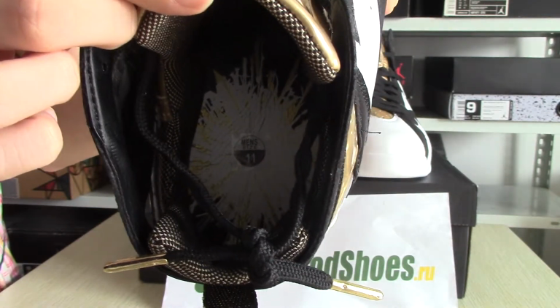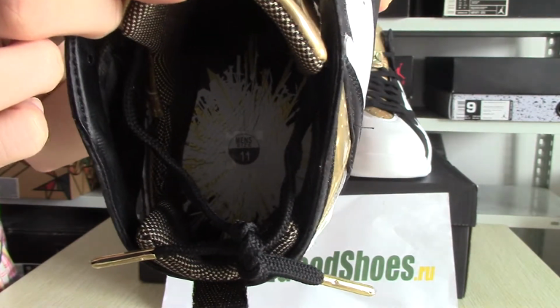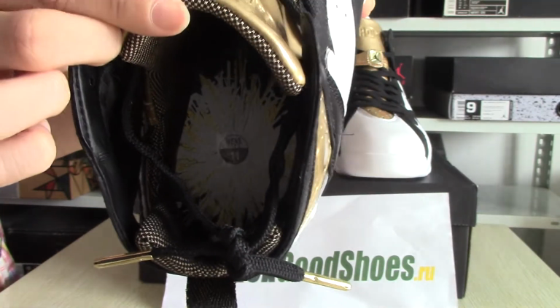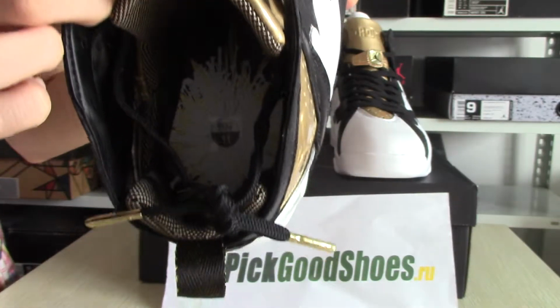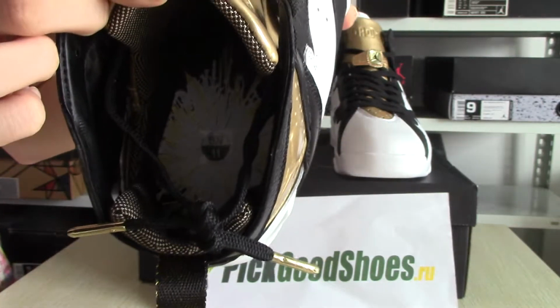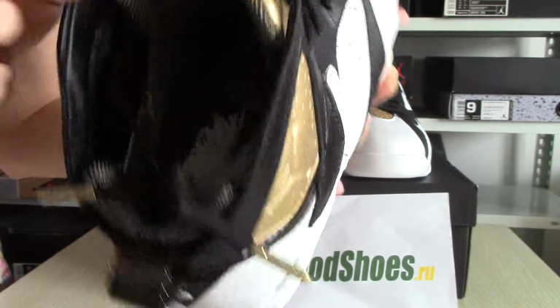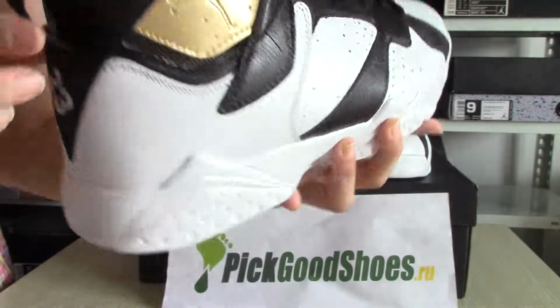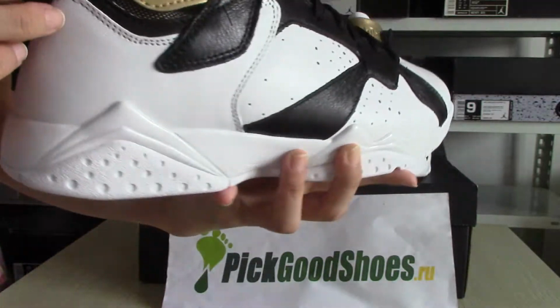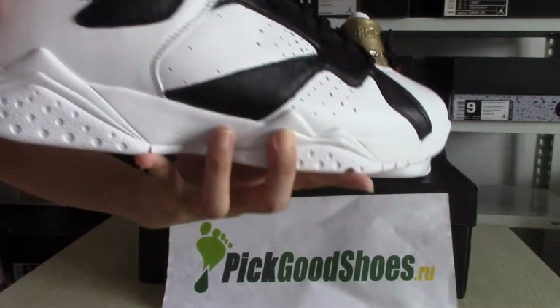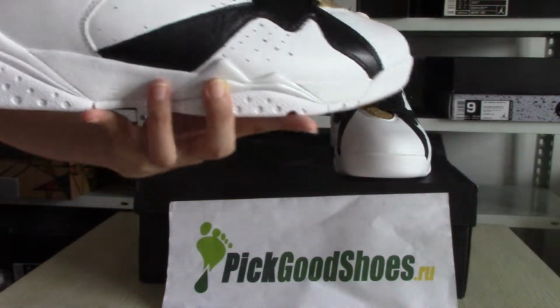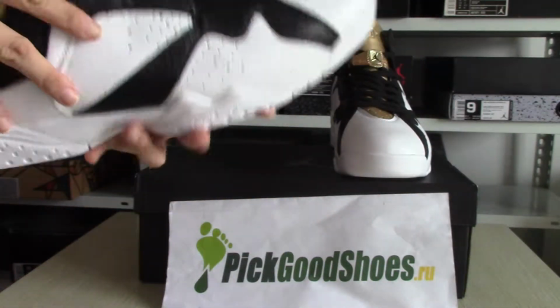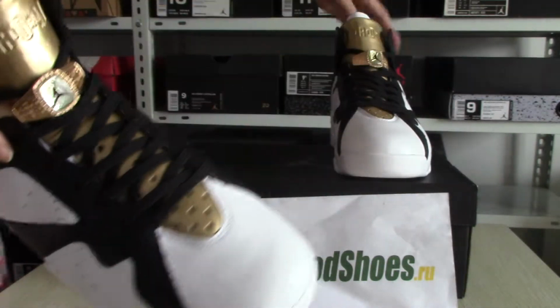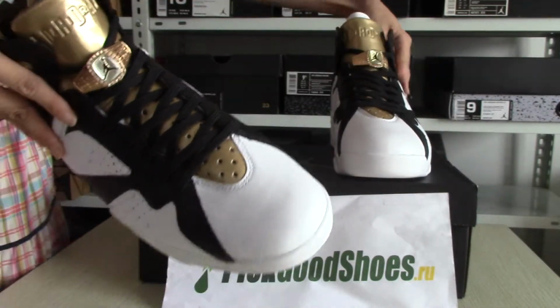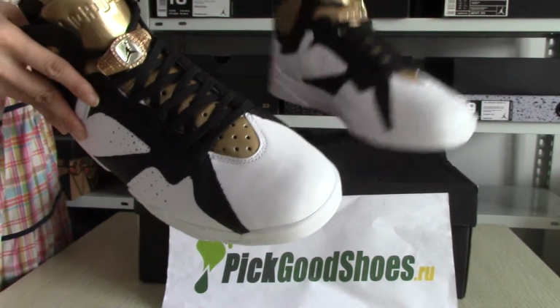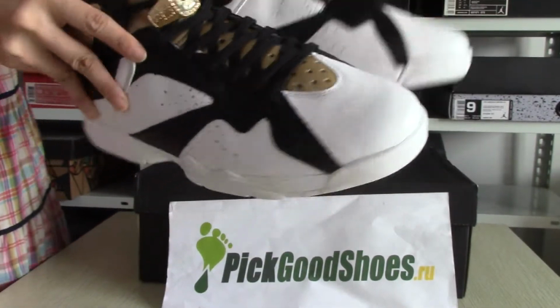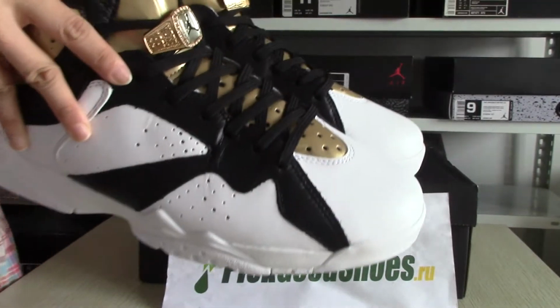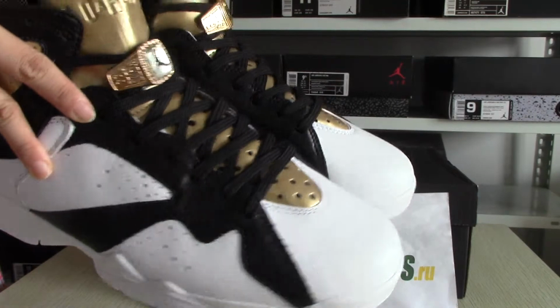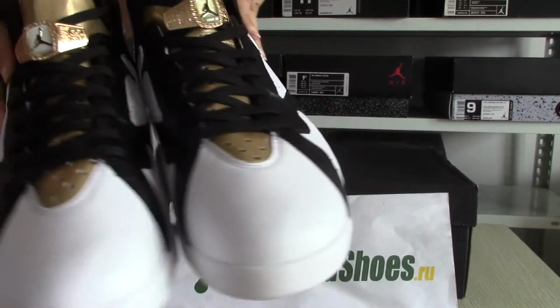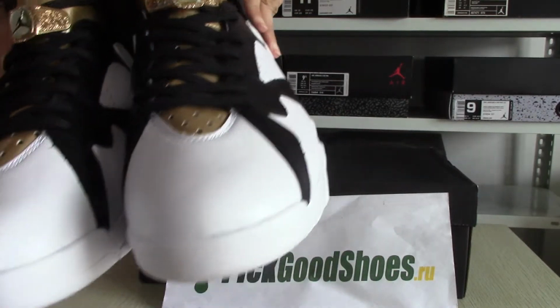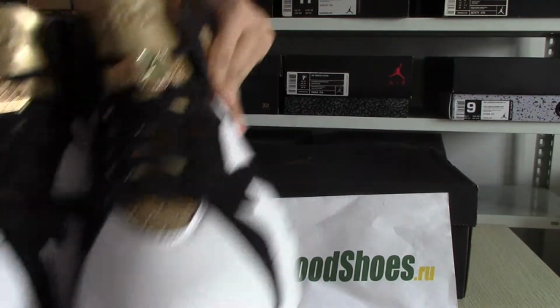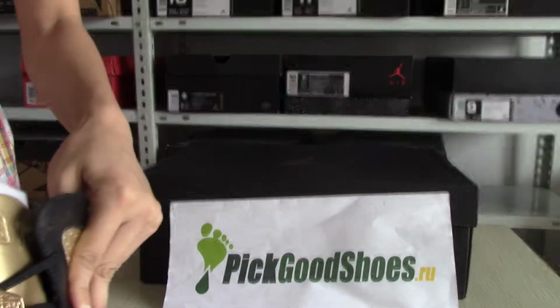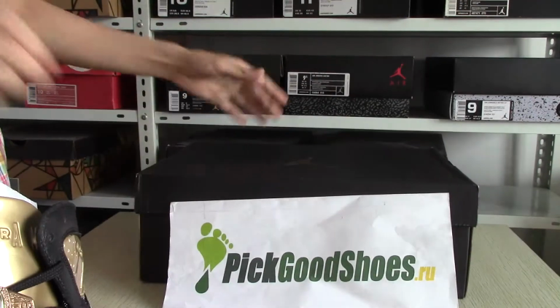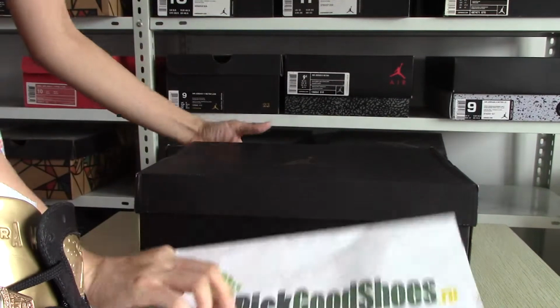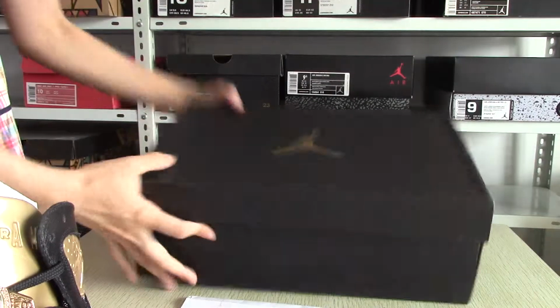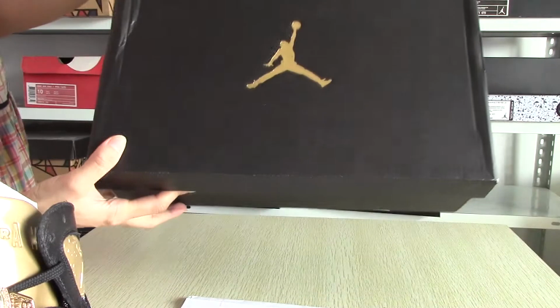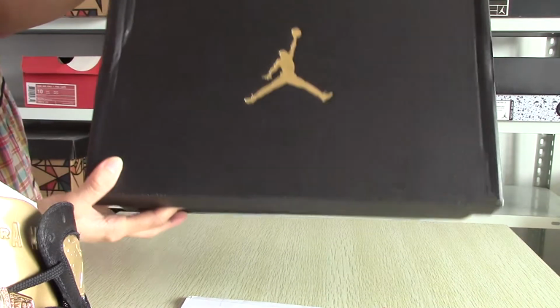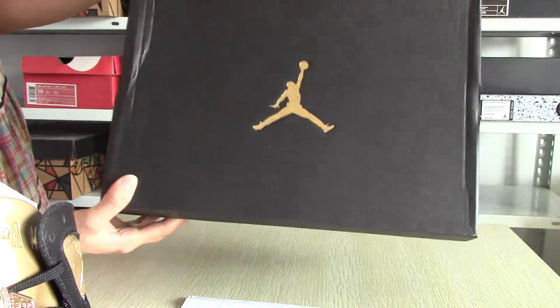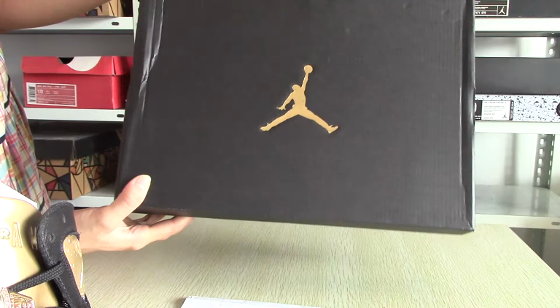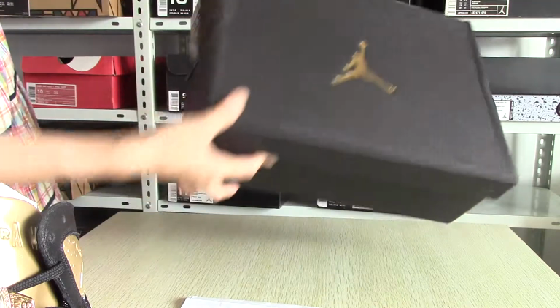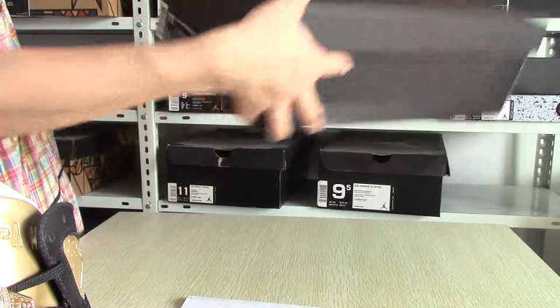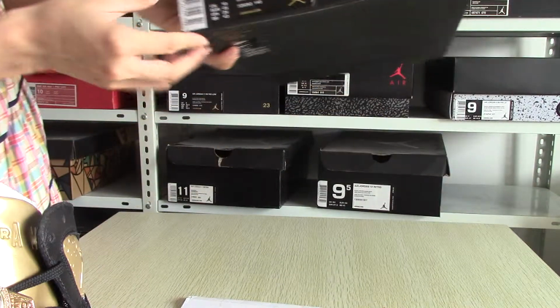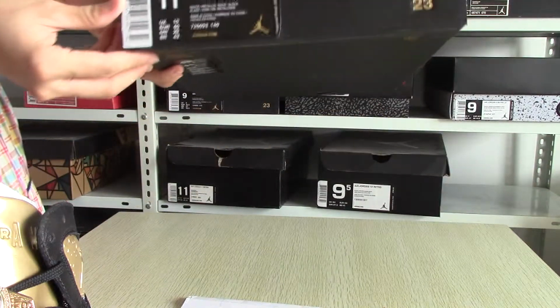It's really nice. Okay, these are the shoes. Natural box and the size tag.